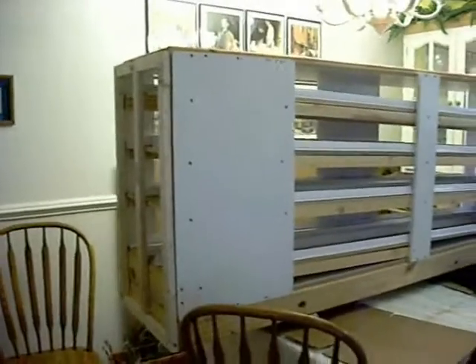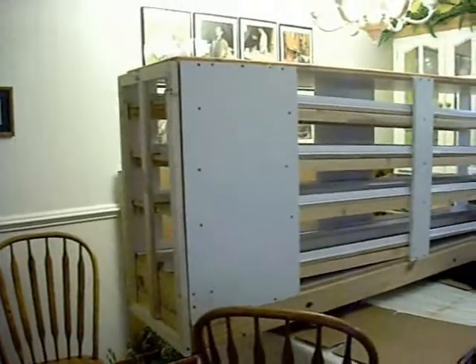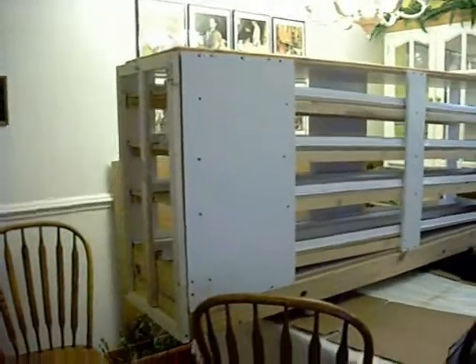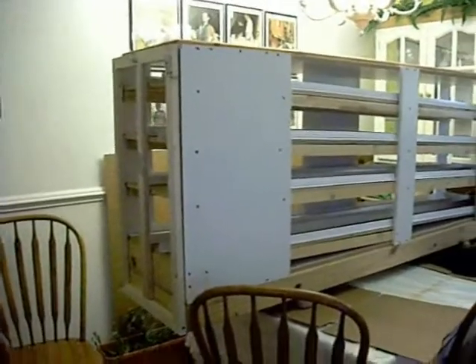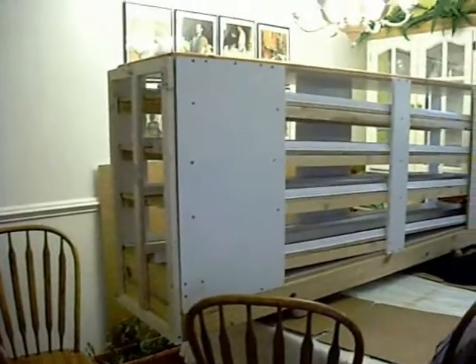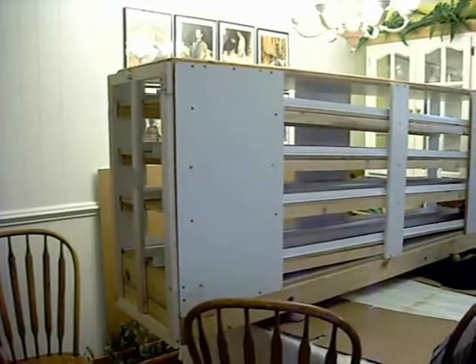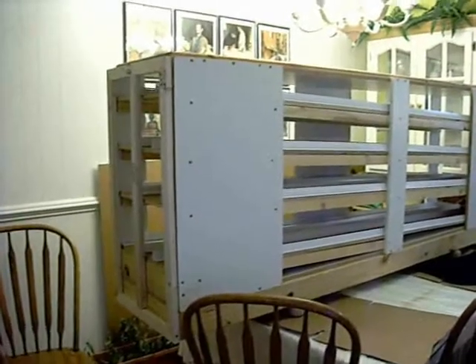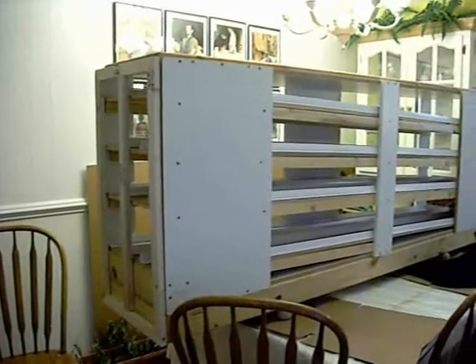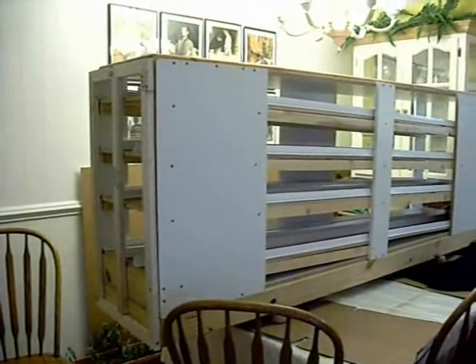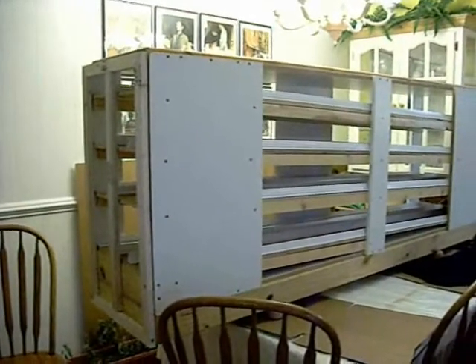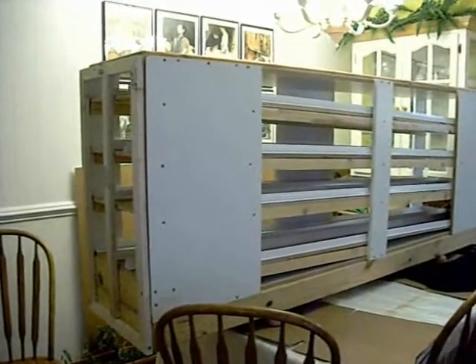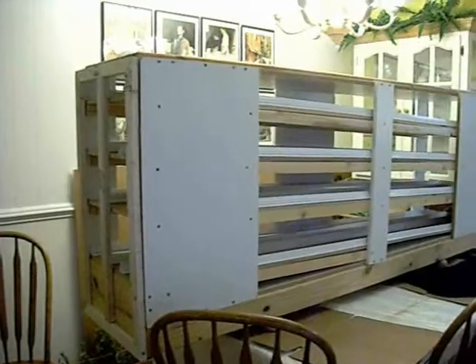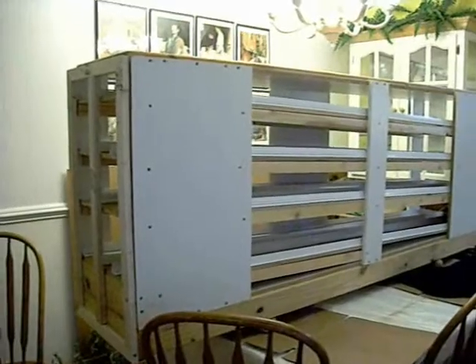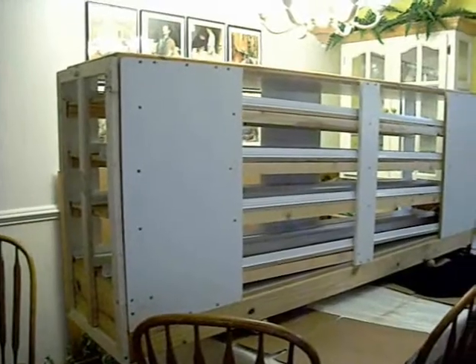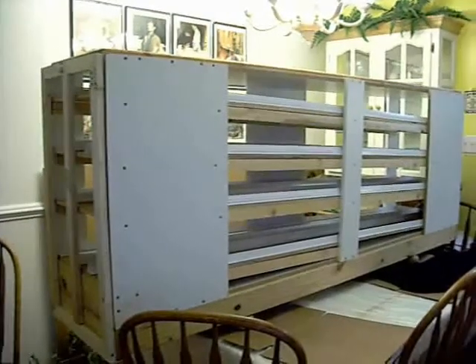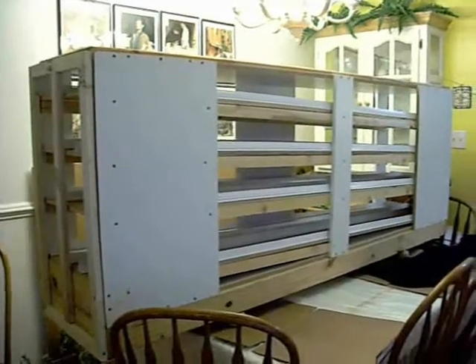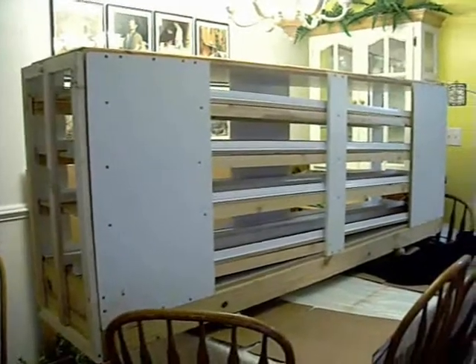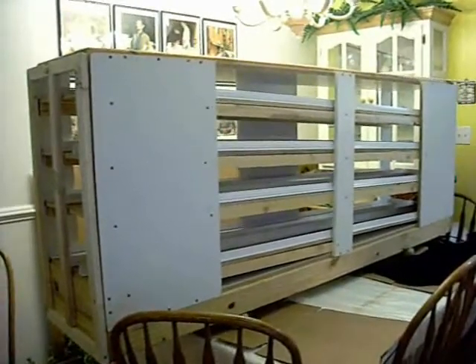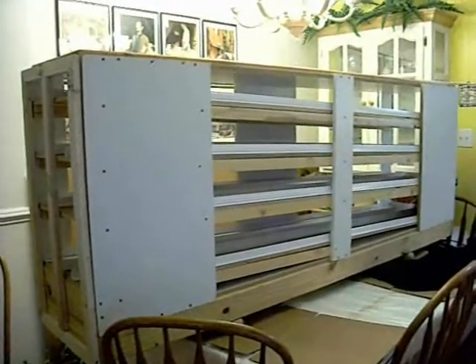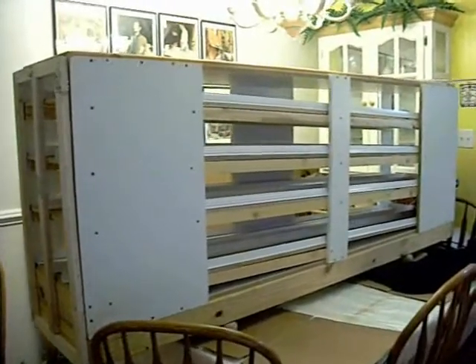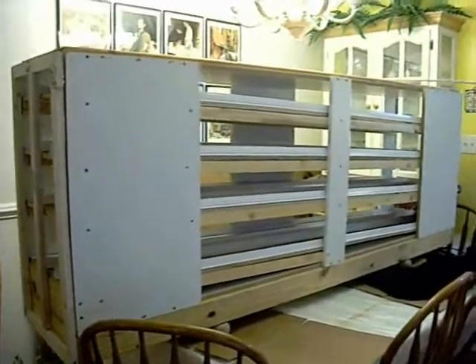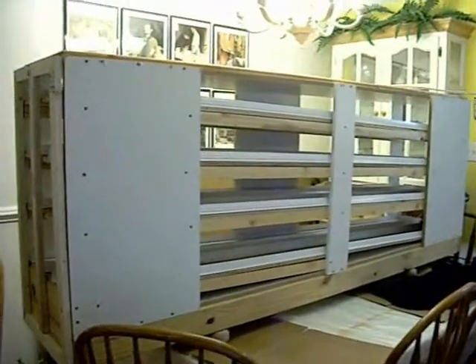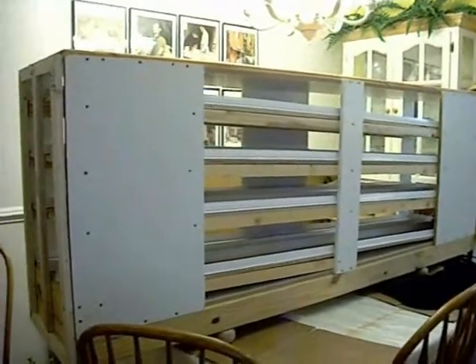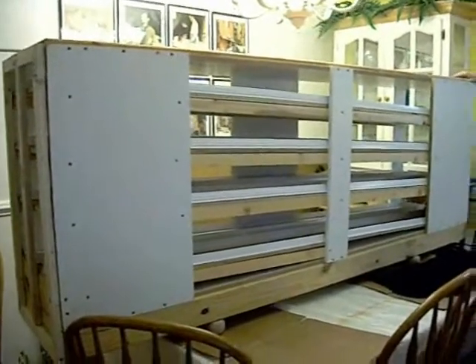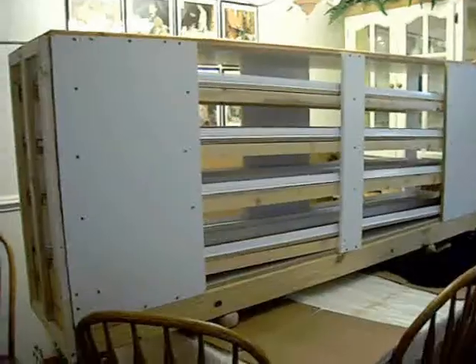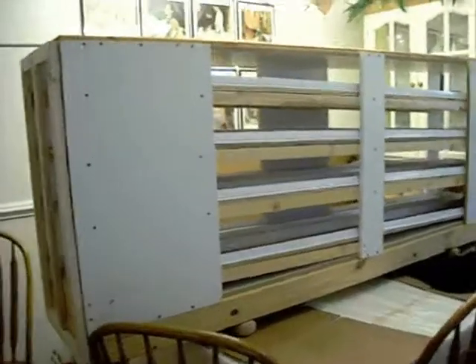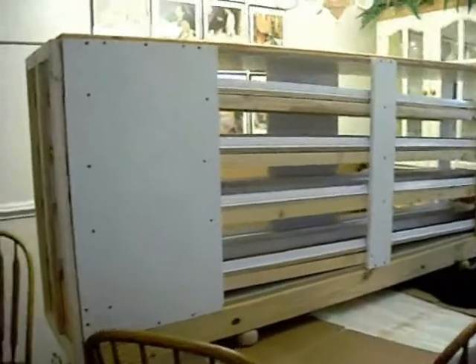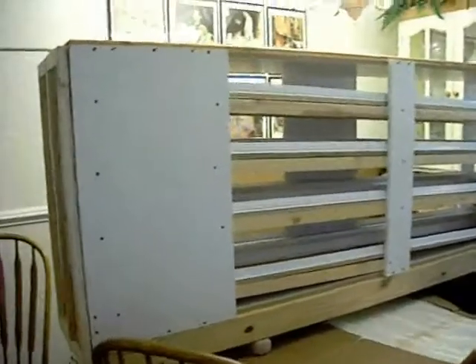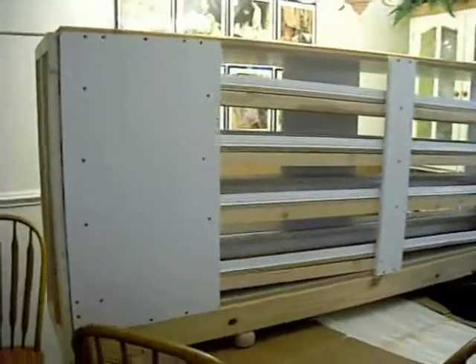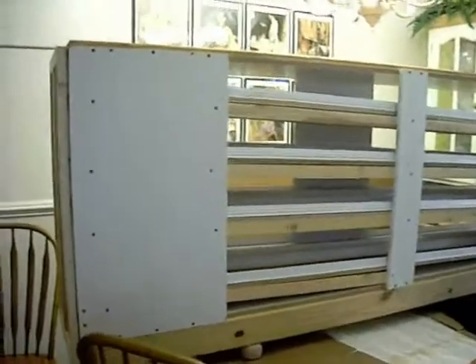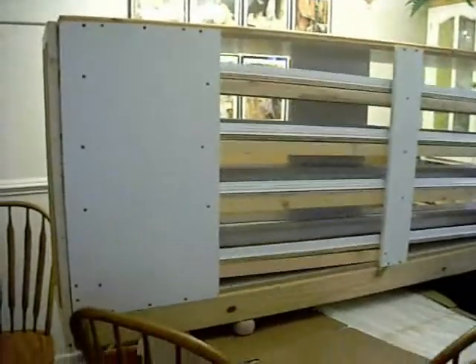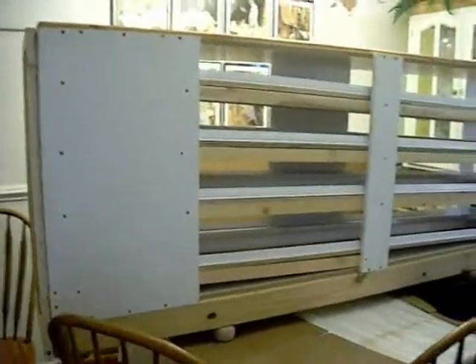Hi, YouTube. It's Atticus9799. I just wanted to make a video to show you what my husband has built for me, for us, for our family. This is a can rotator, and it is the very coolest thing.